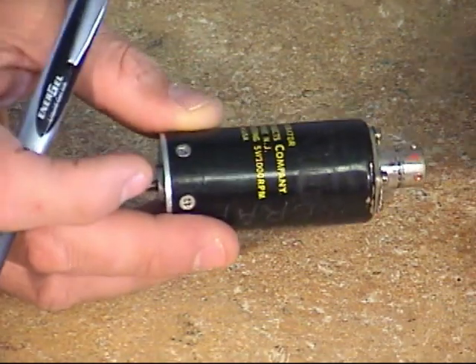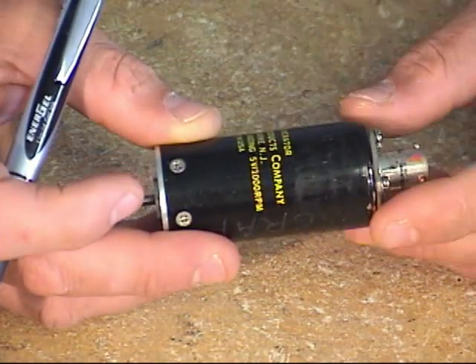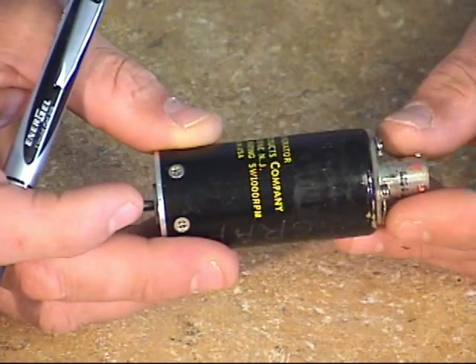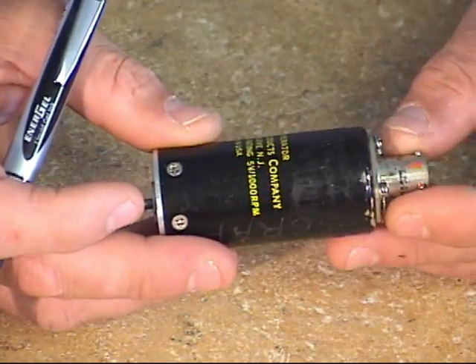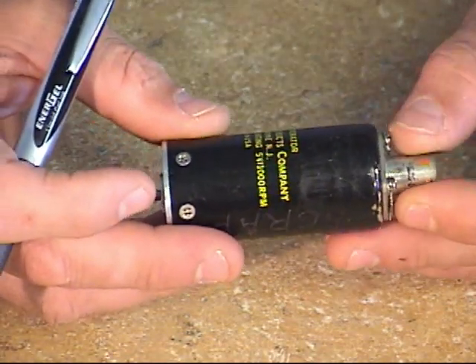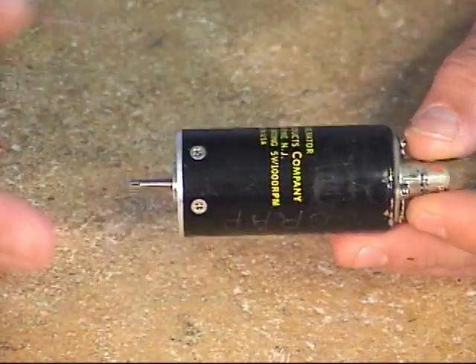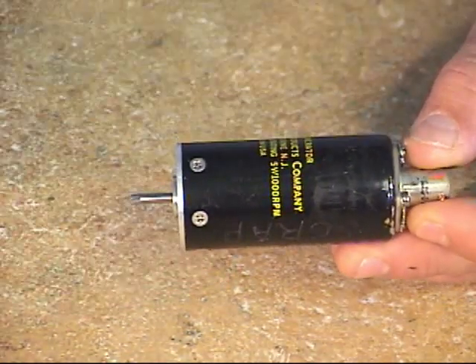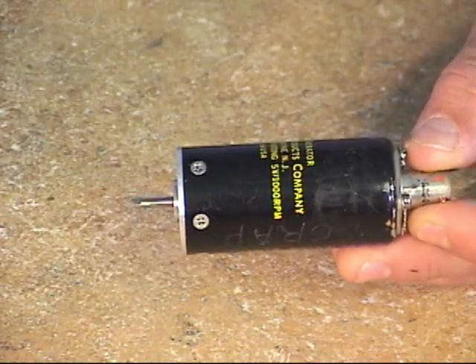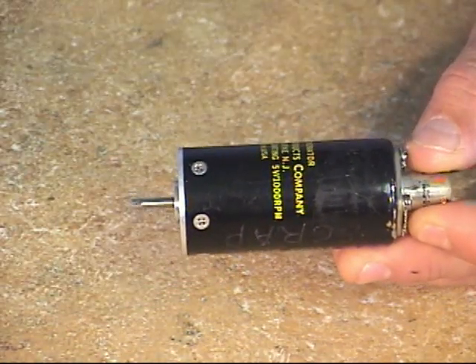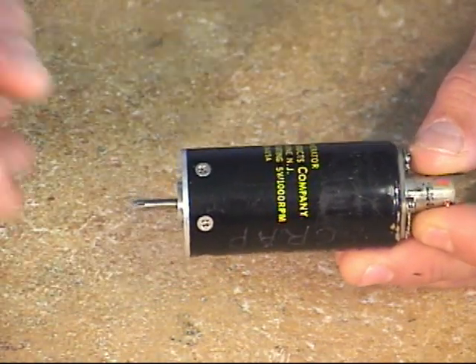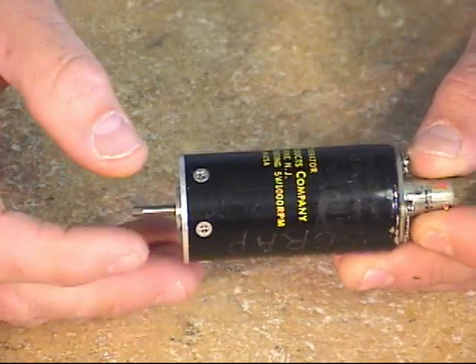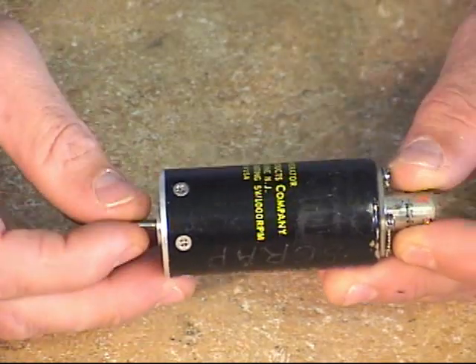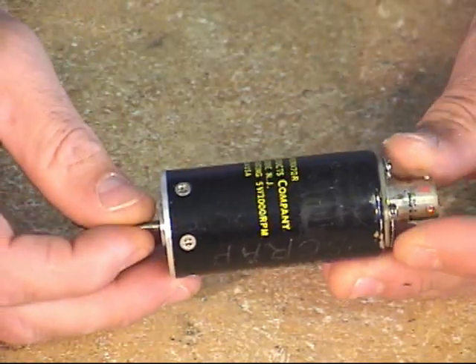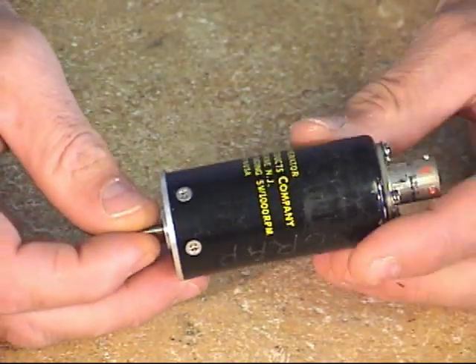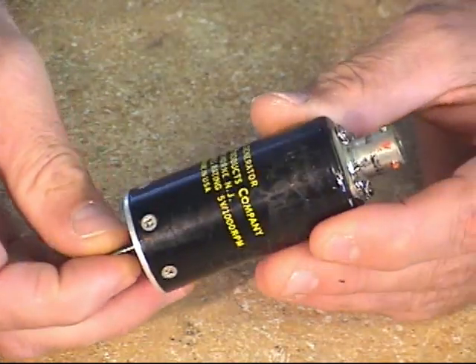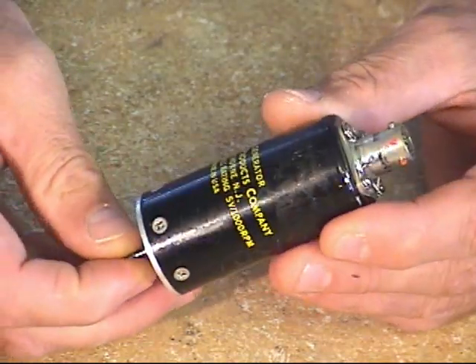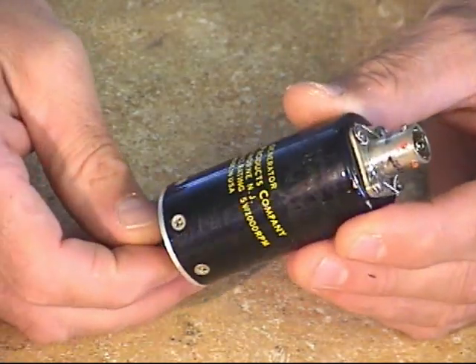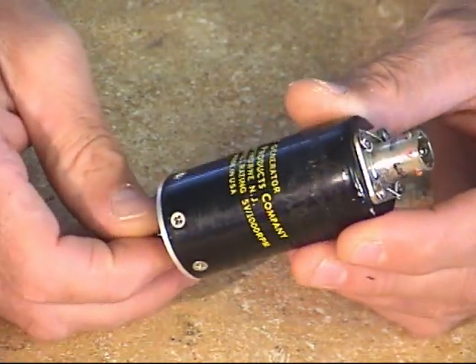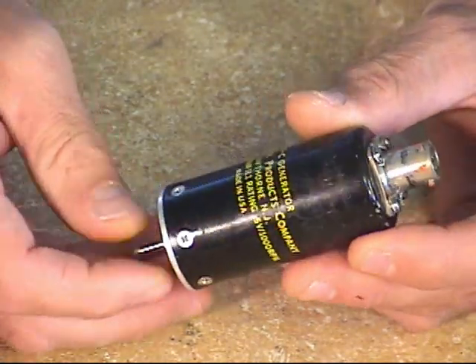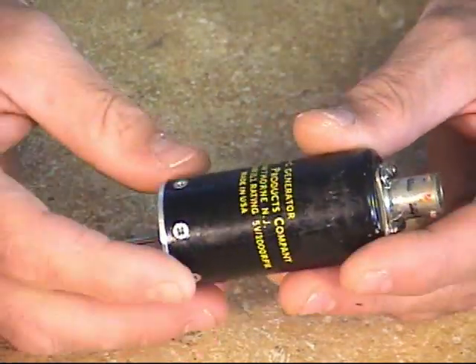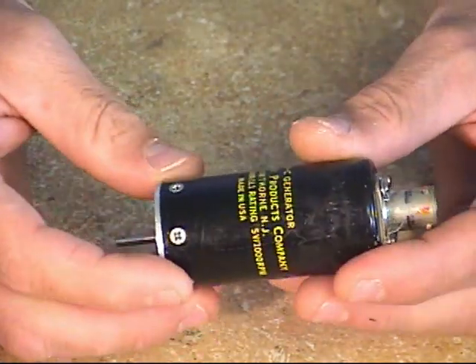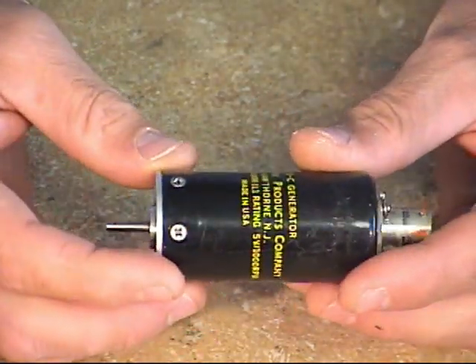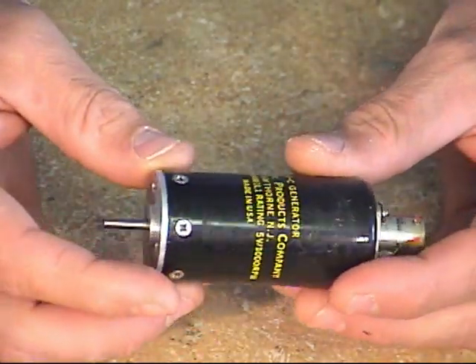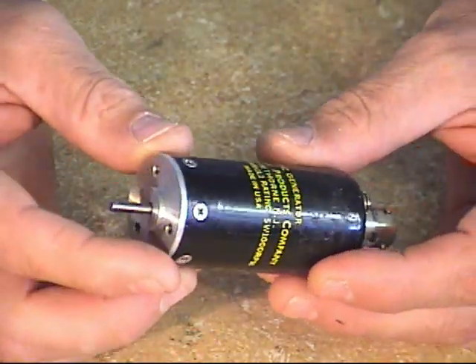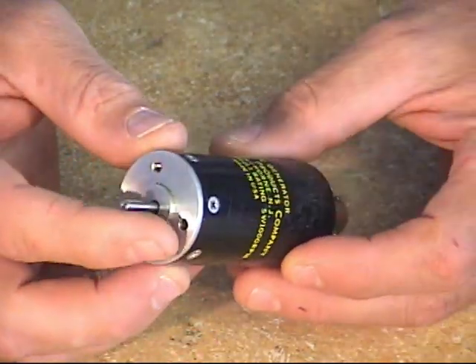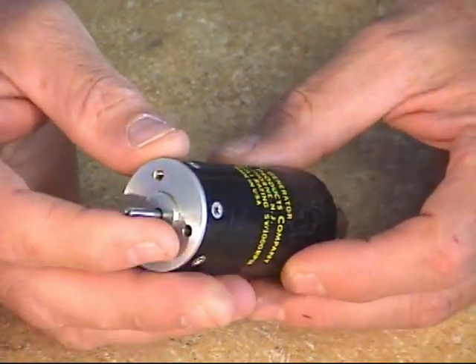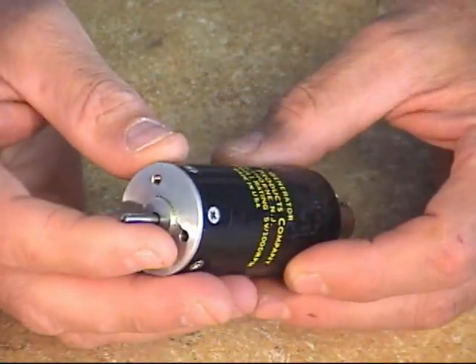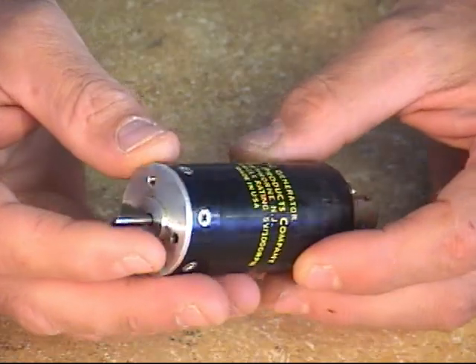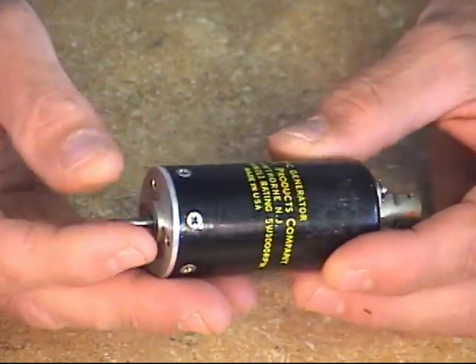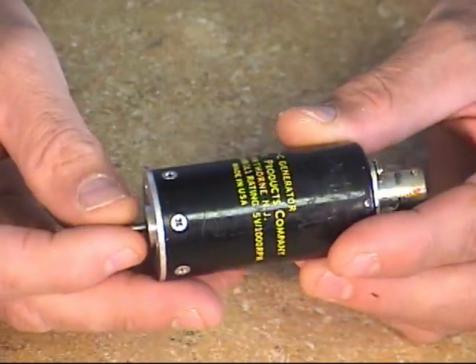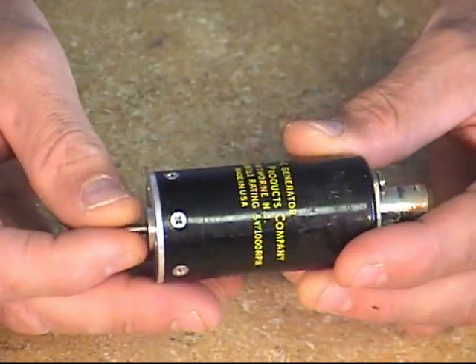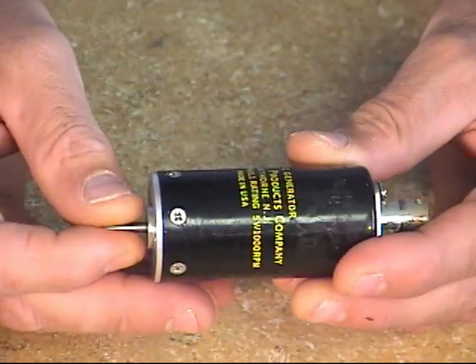The Falcon 900B, 900EX, and 900C have six DC TAC generators installed, one on each wheel.